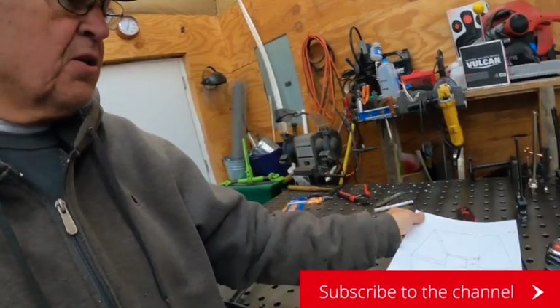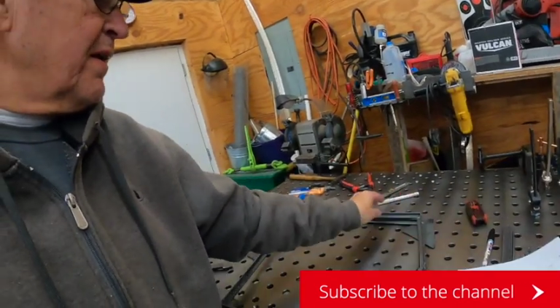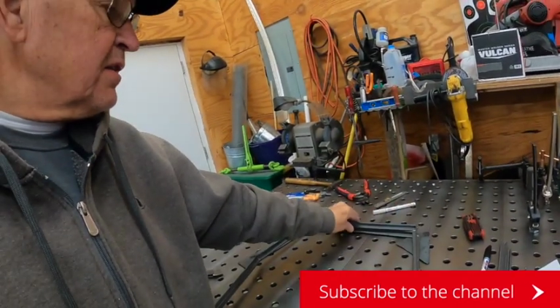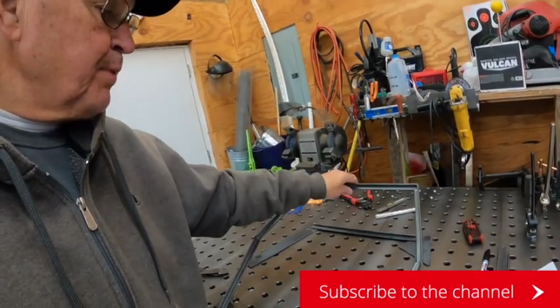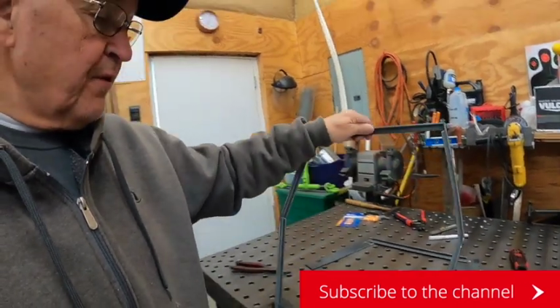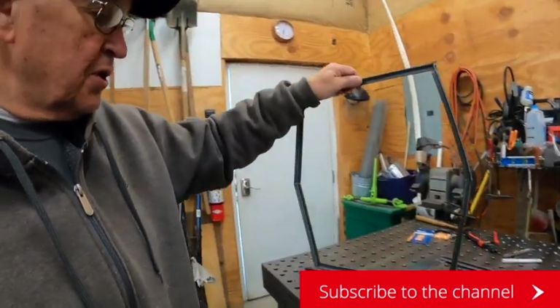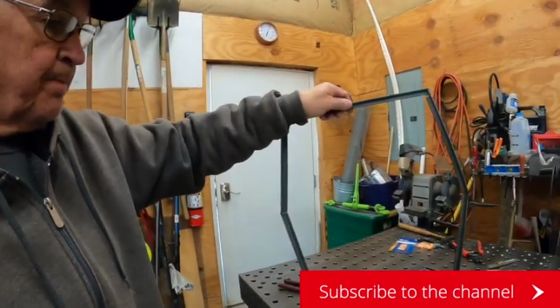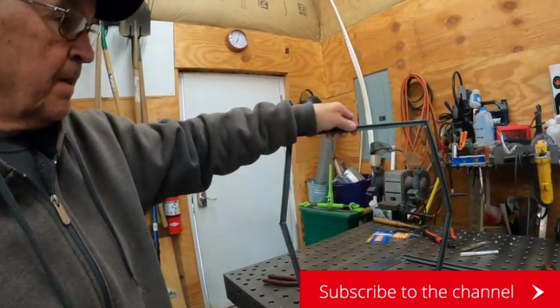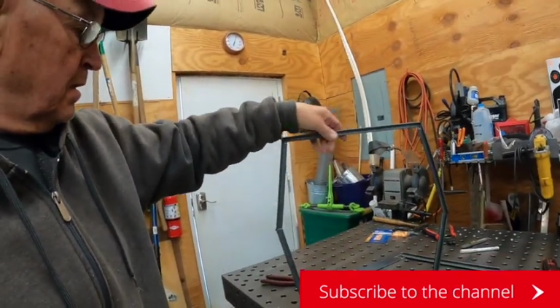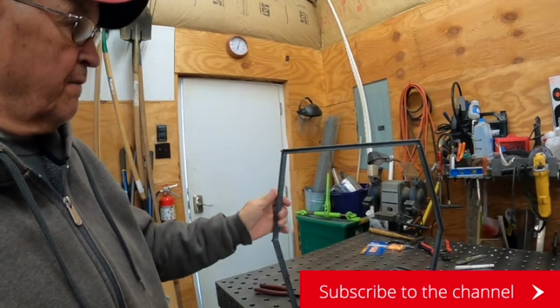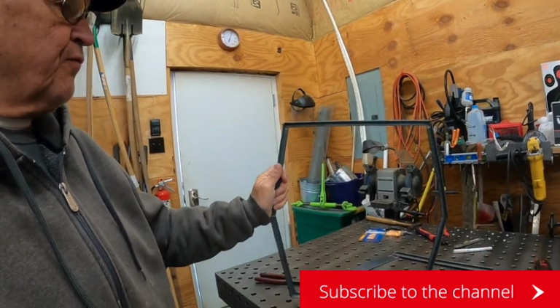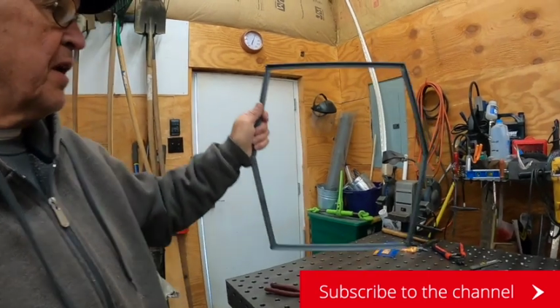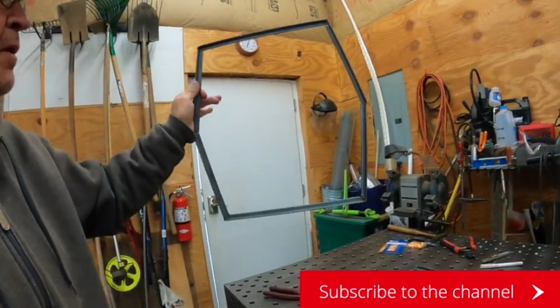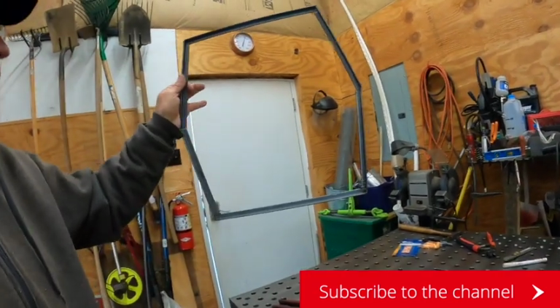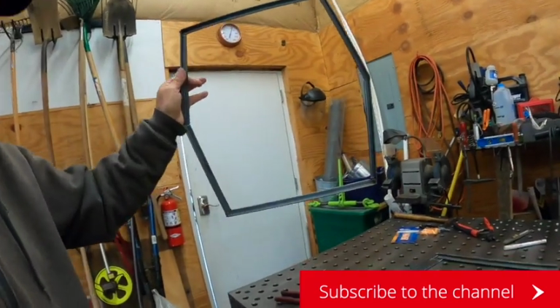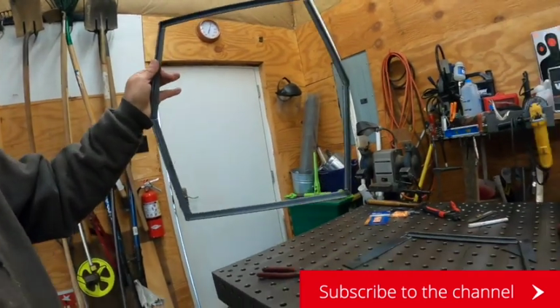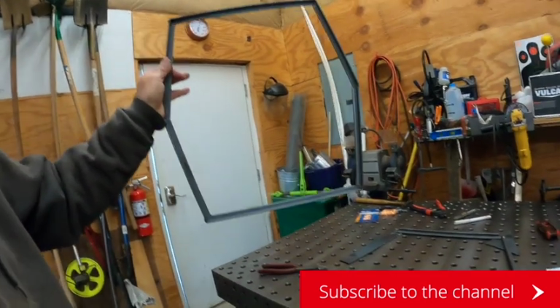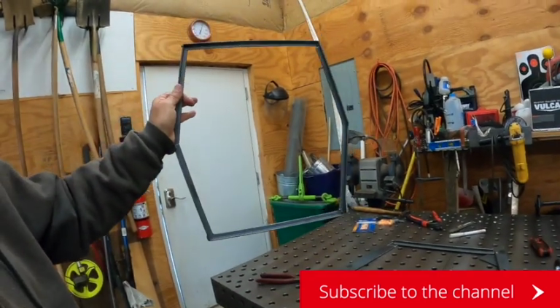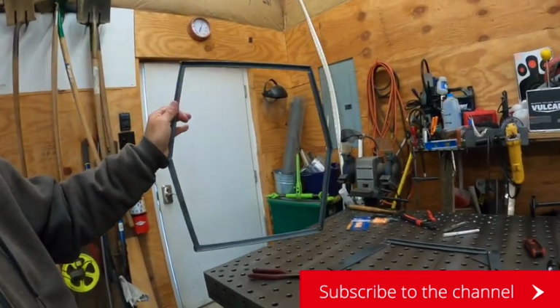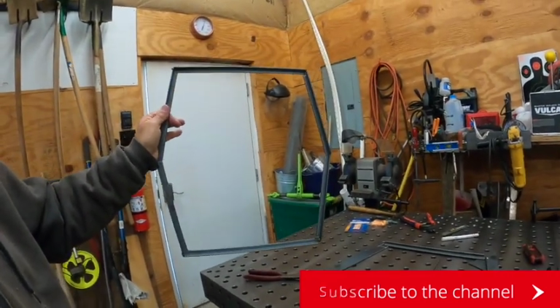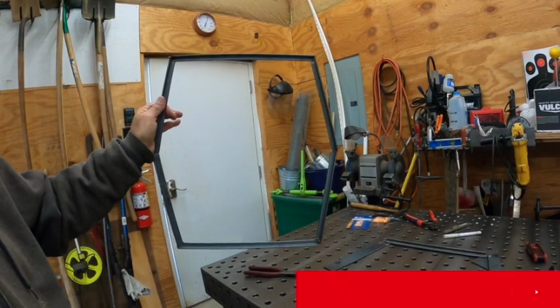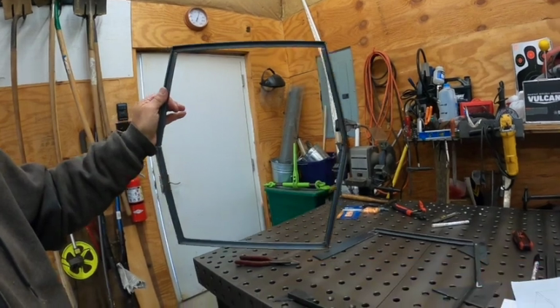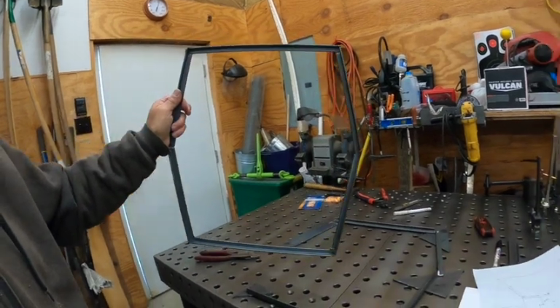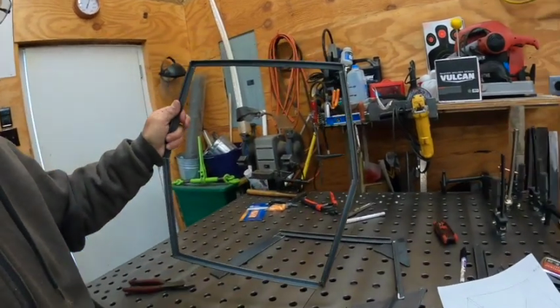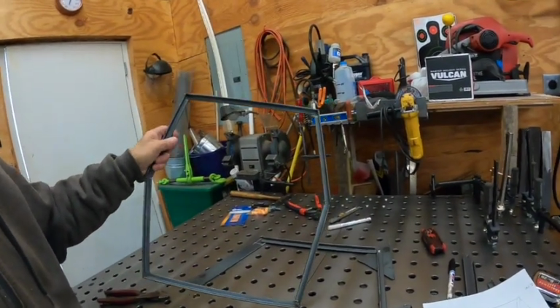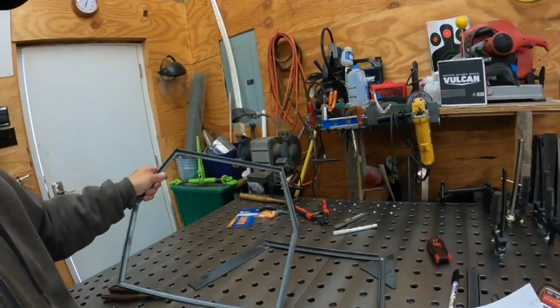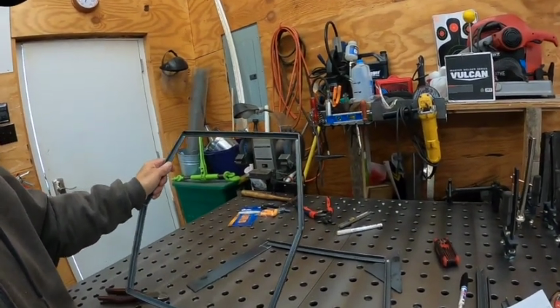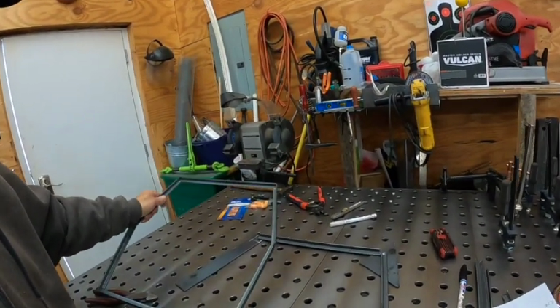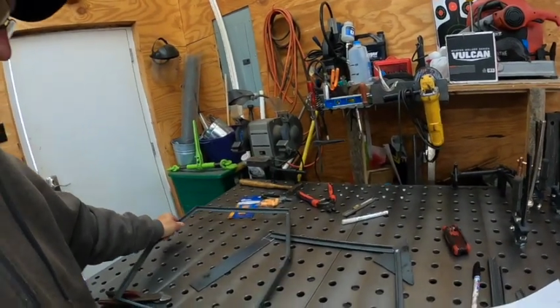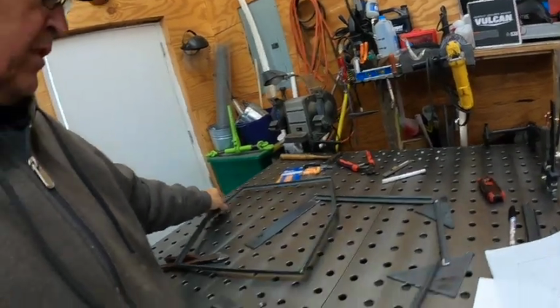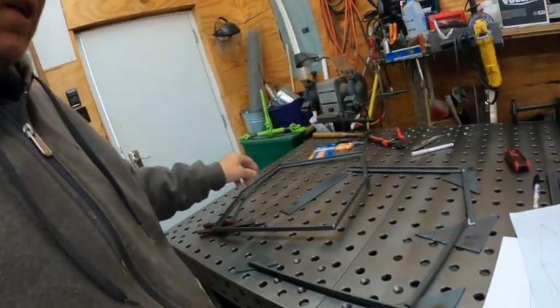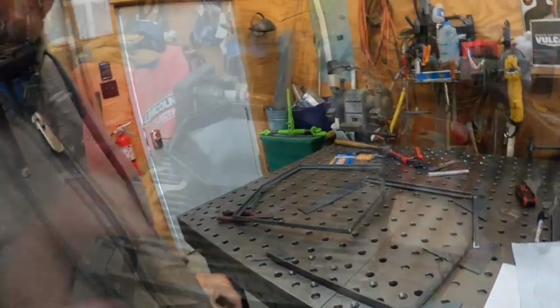So what I have done is I've put my first frame together. So I've got this, and now I will be working on — I've cut out my pieces for the other frame, so I'll be working on getting that together.